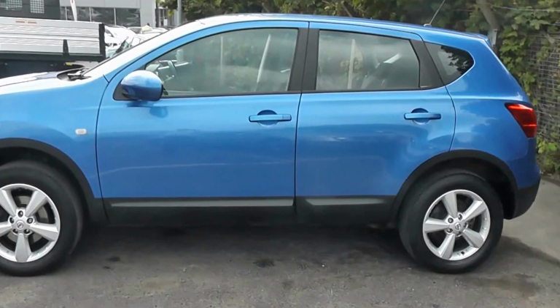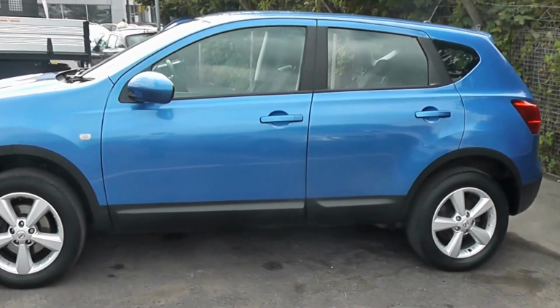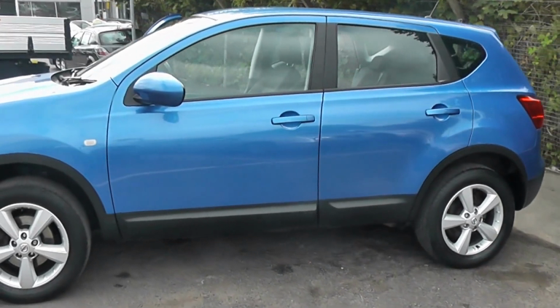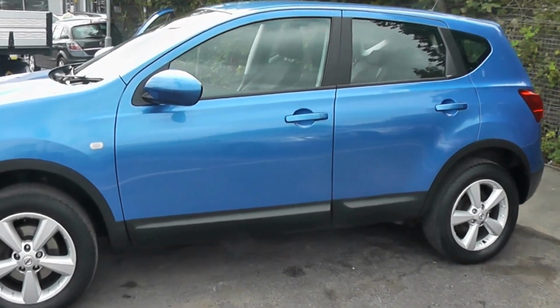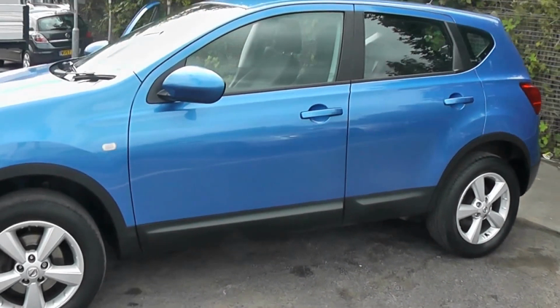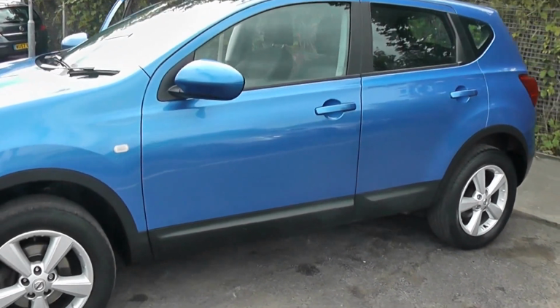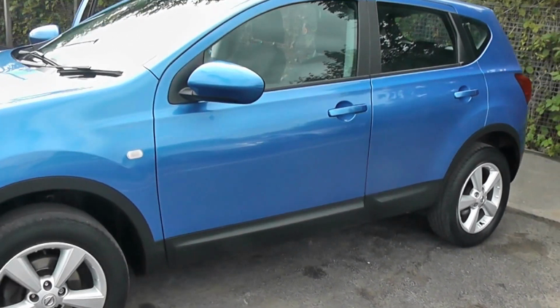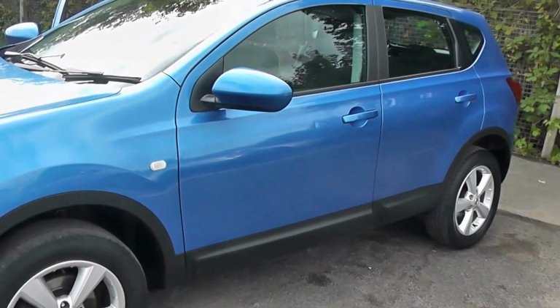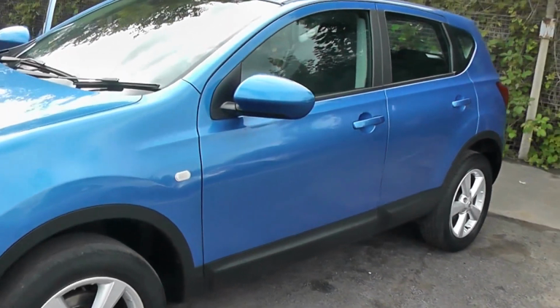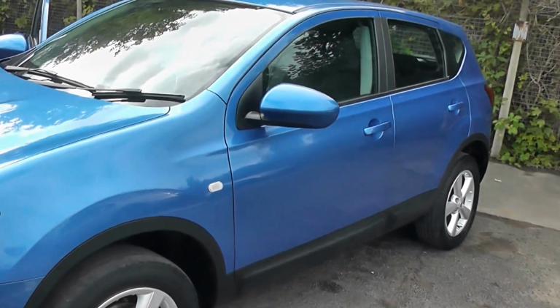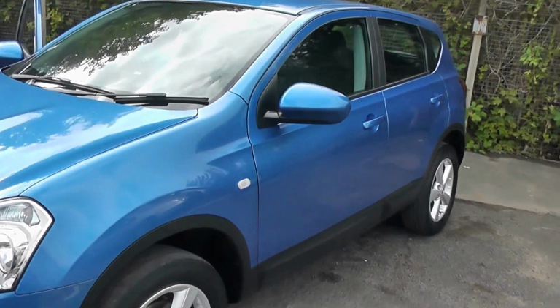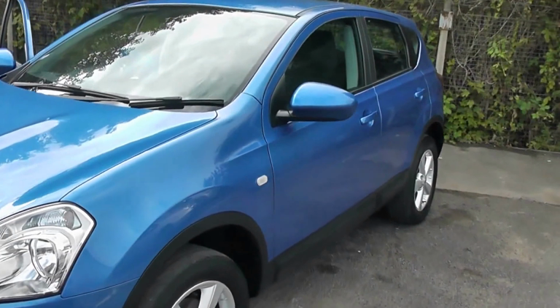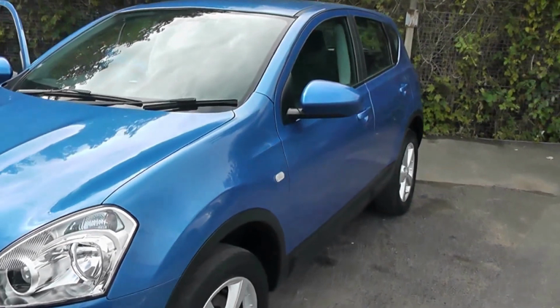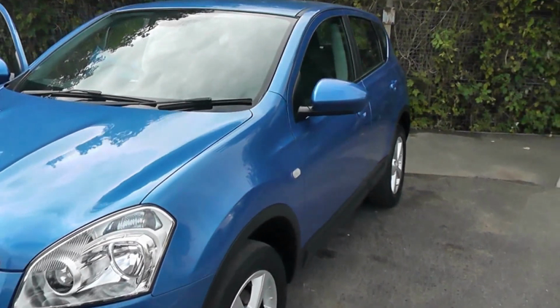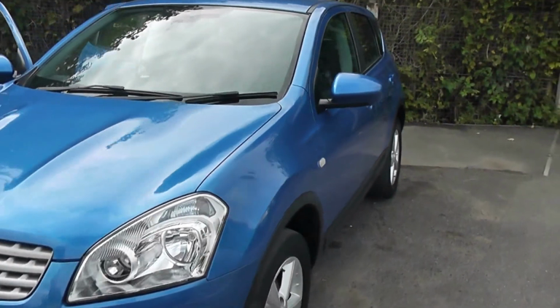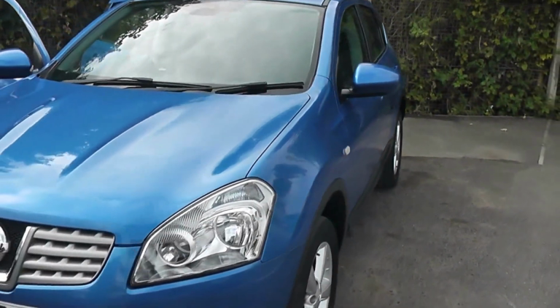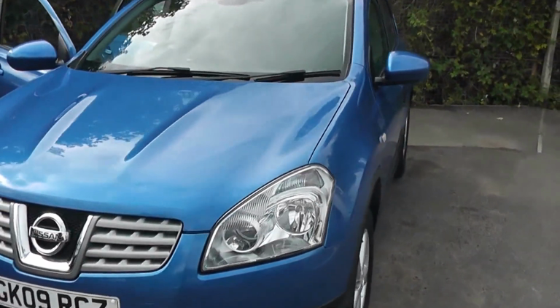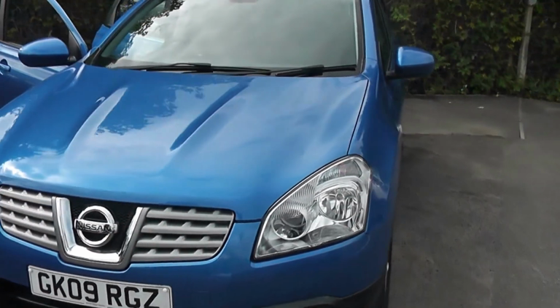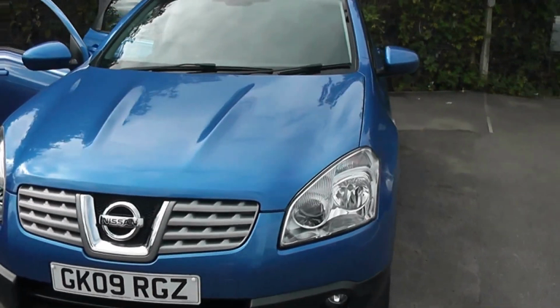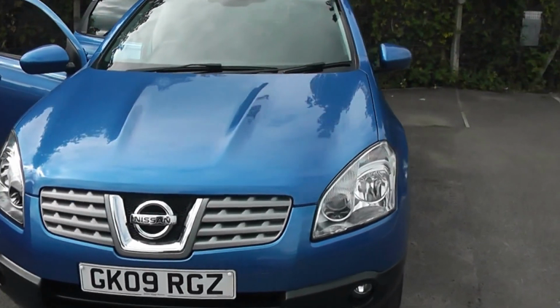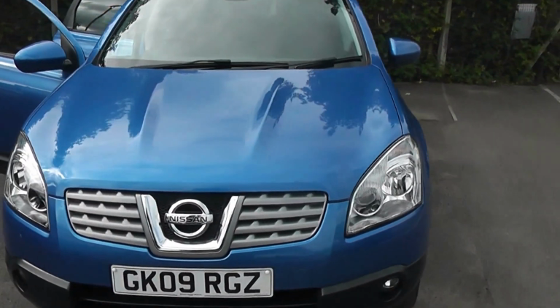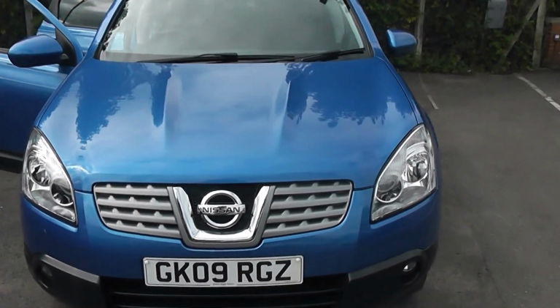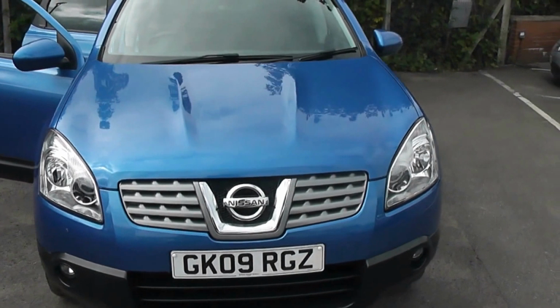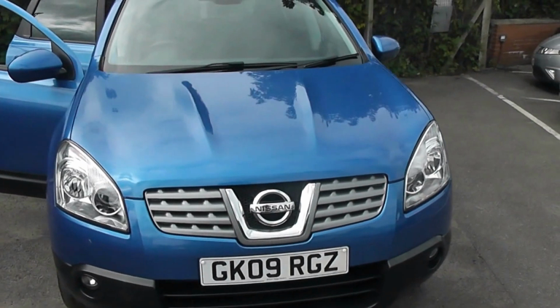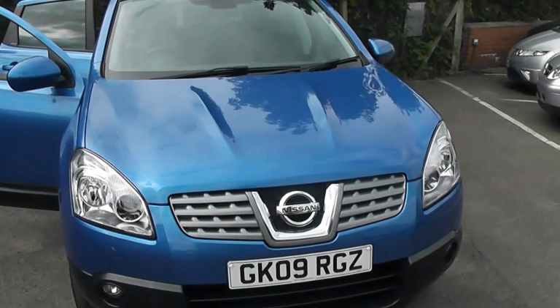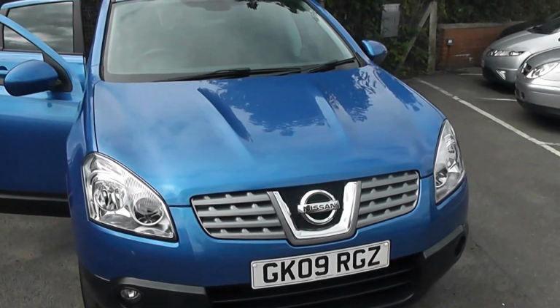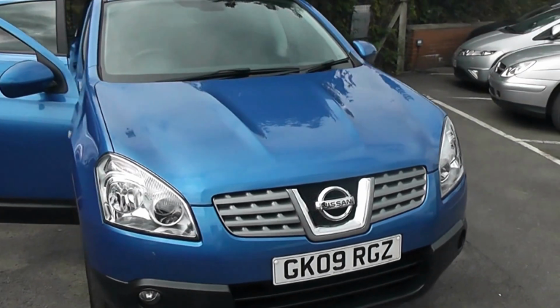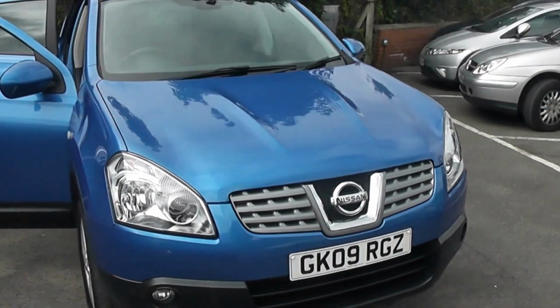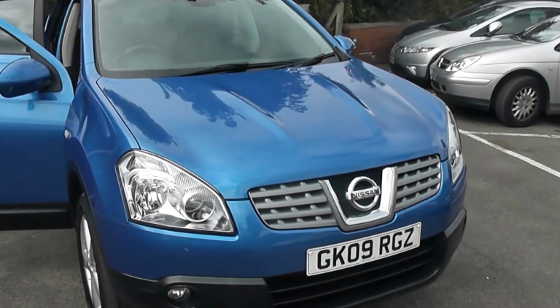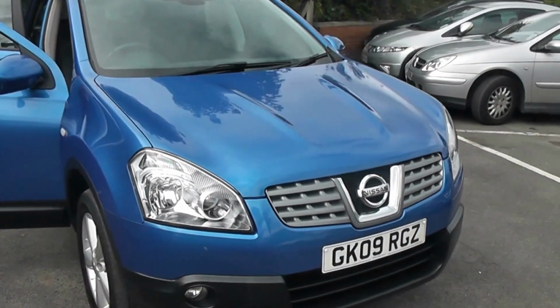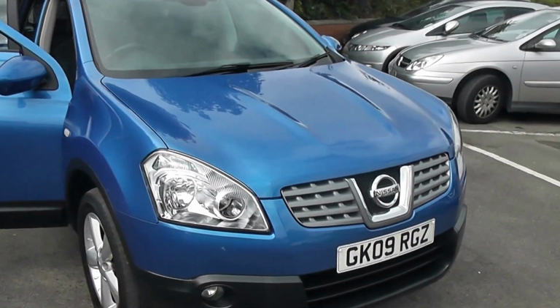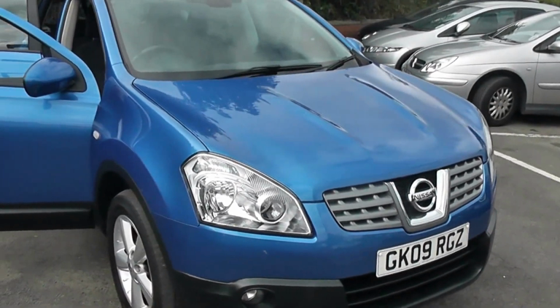Welcome to Wessex Garages on Pennywell Road in Bristol. We have the Nissan Qashqai Acenta. This five-door crossover SUV was registered in May 2009. It has a 1.5-litre pure-drive DCI engine and six-speed manual transmission.